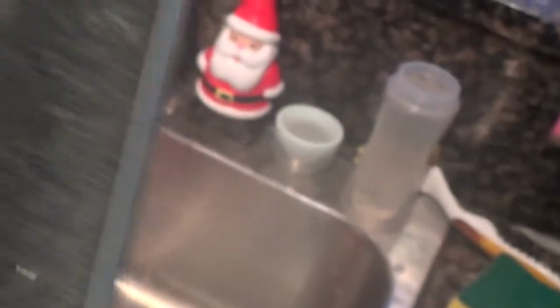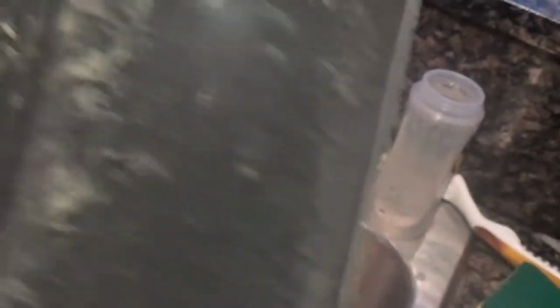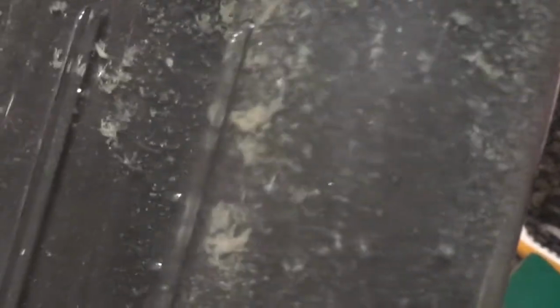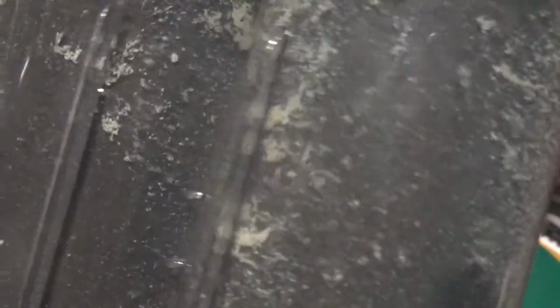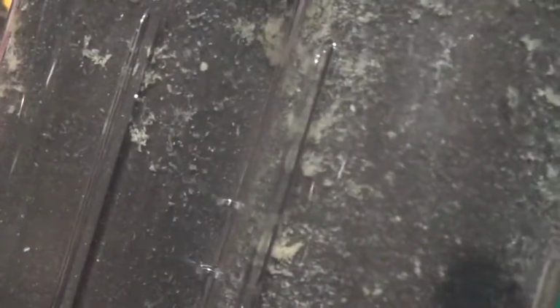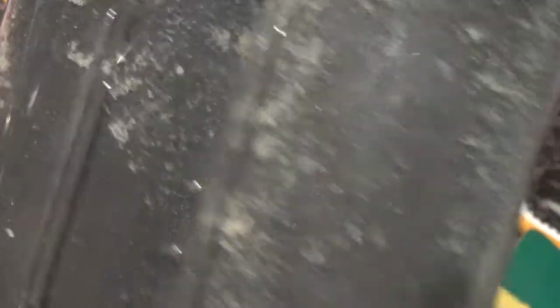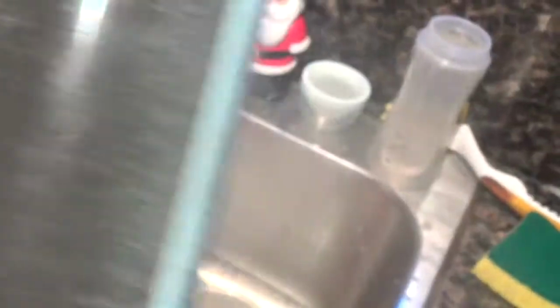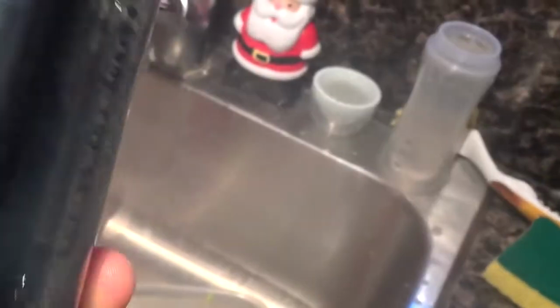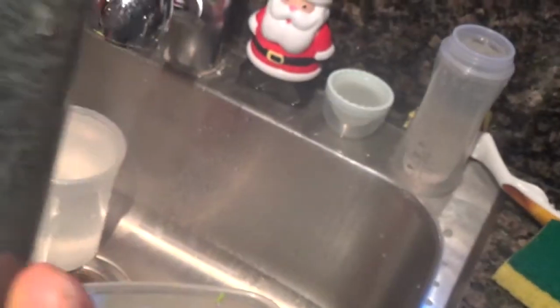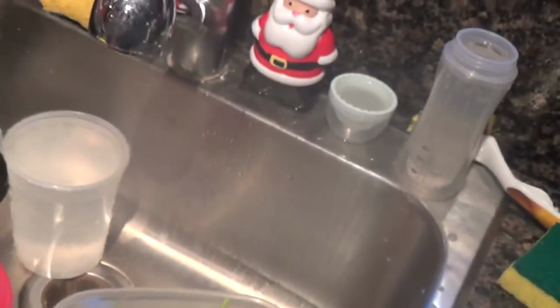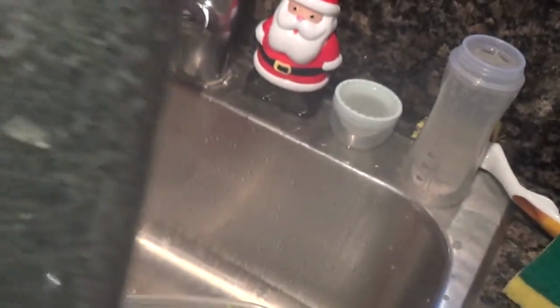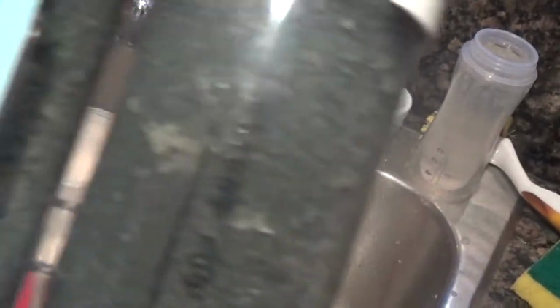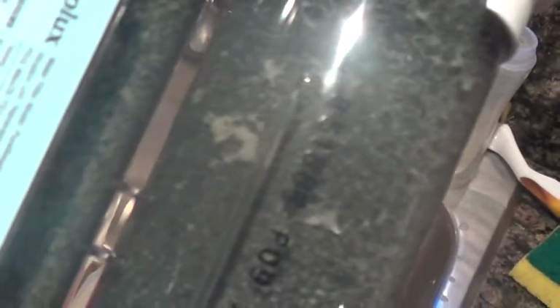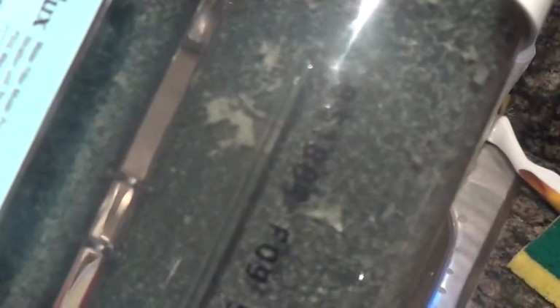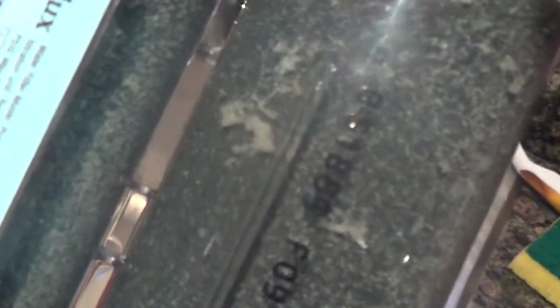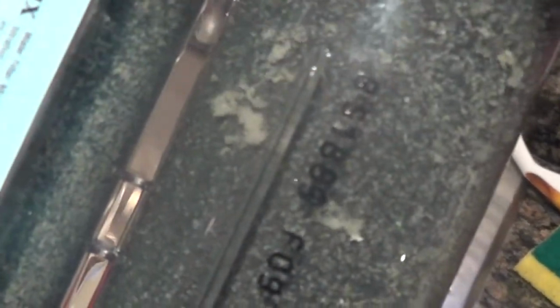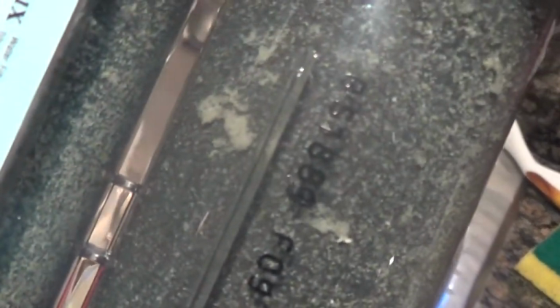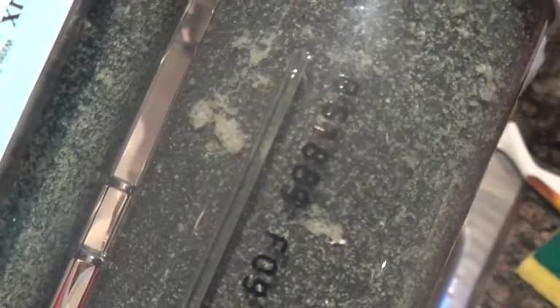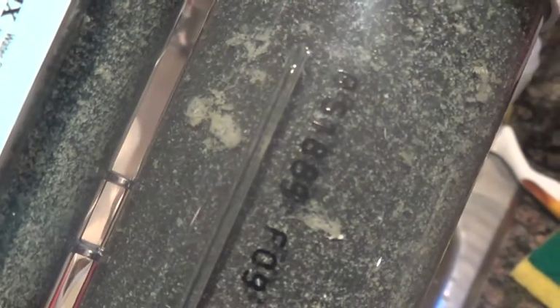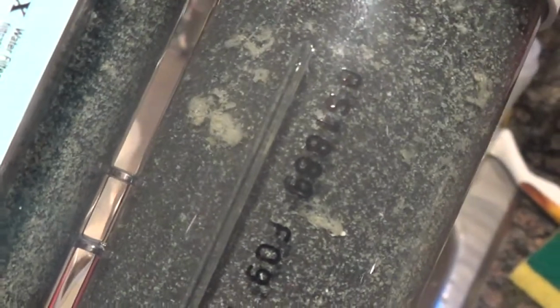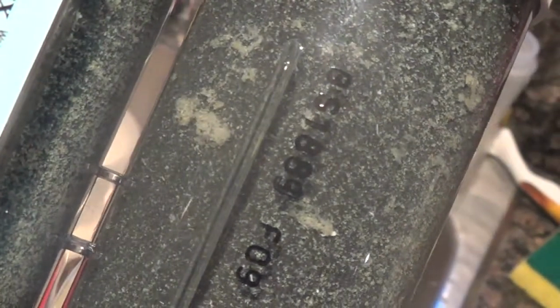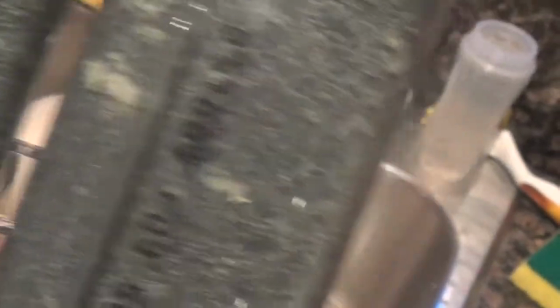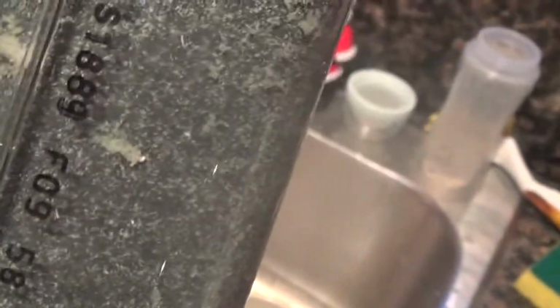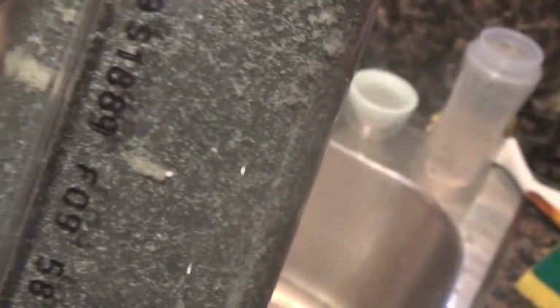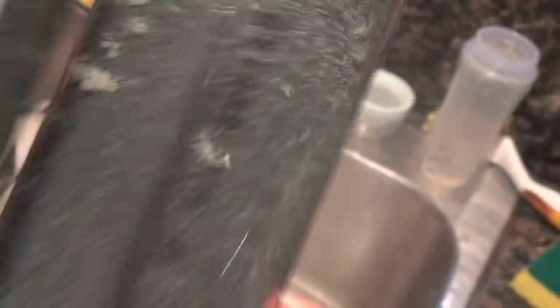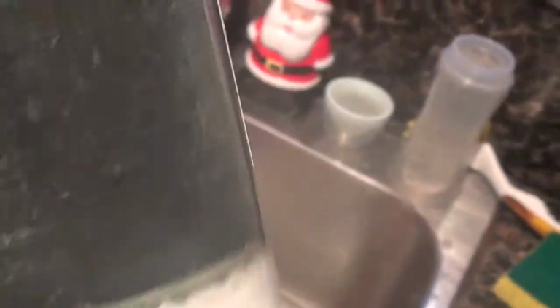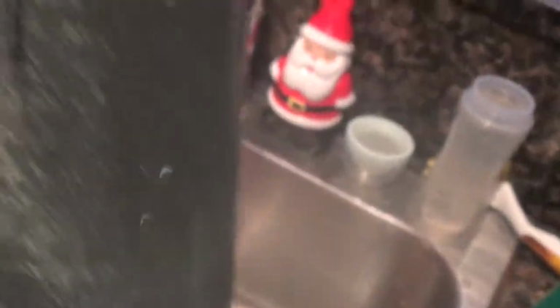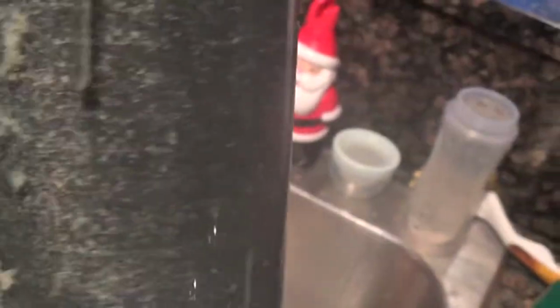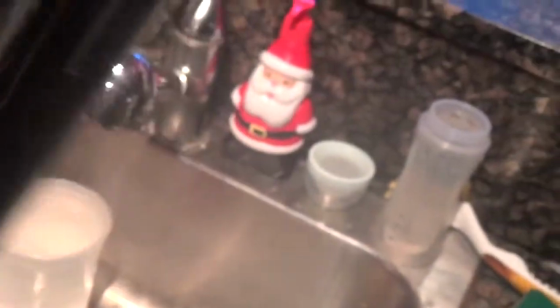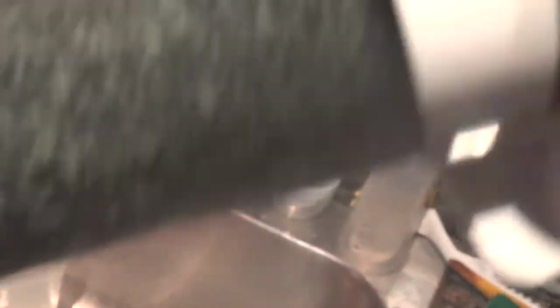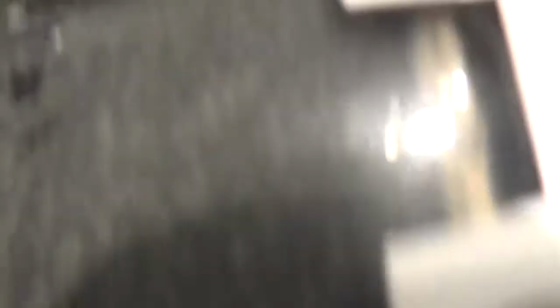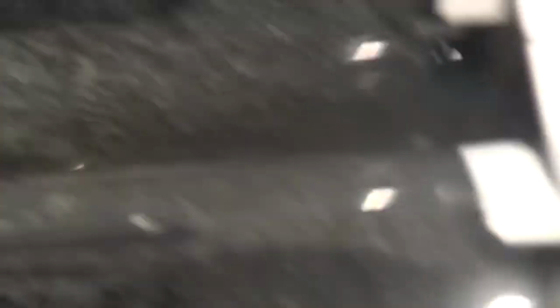Look at all that — this is that dirty stuff.